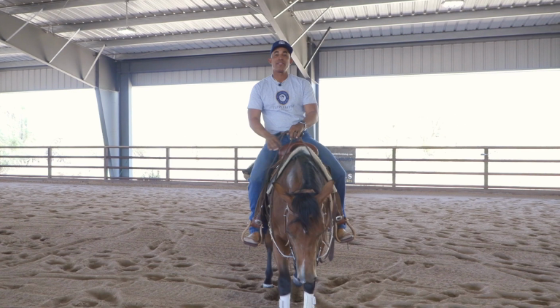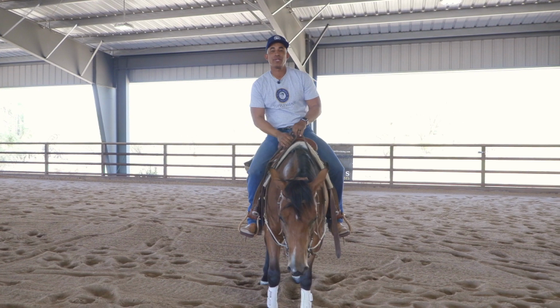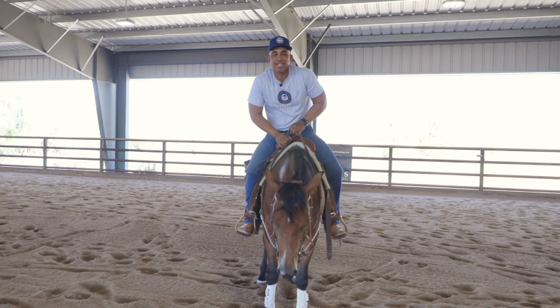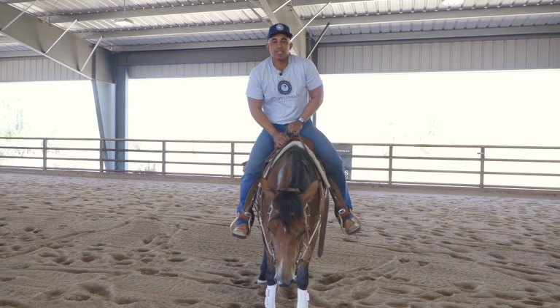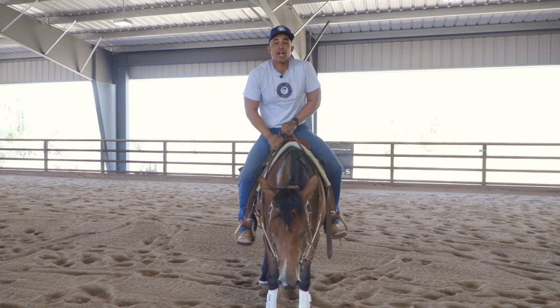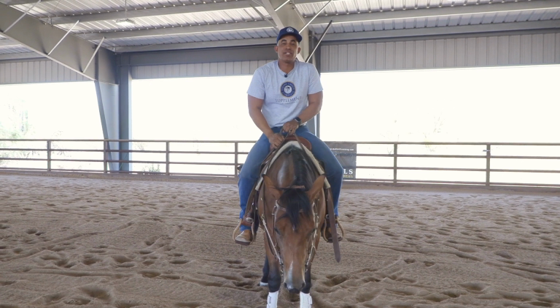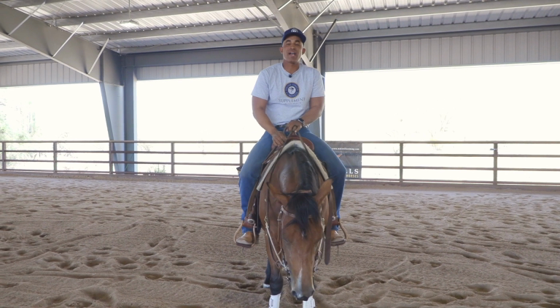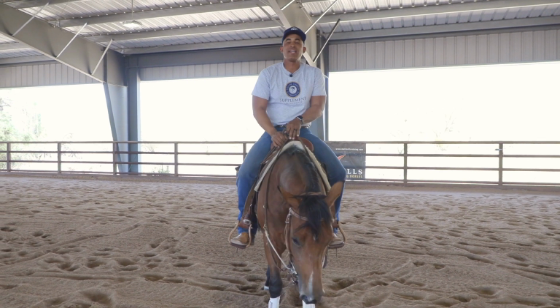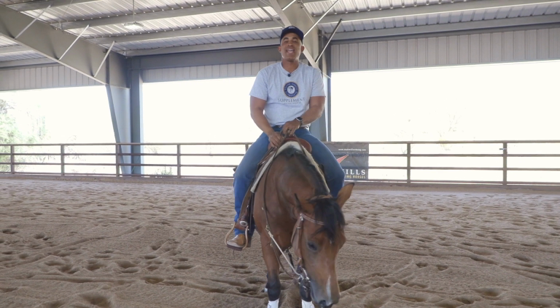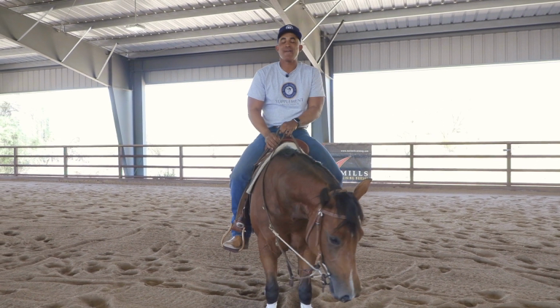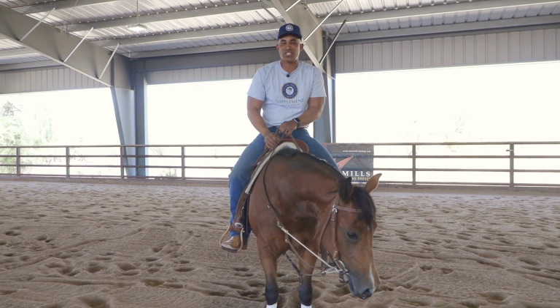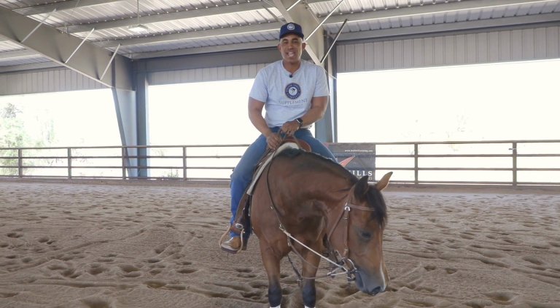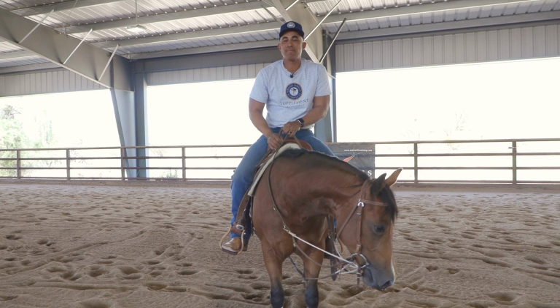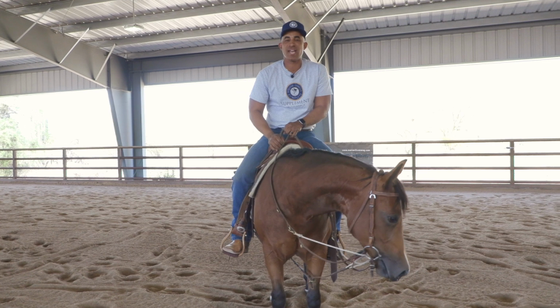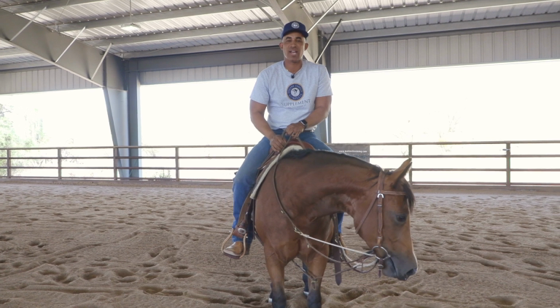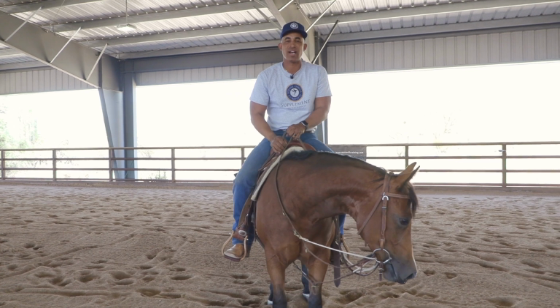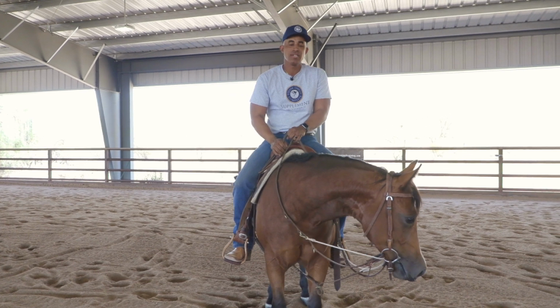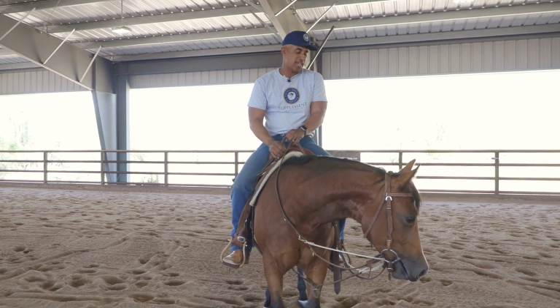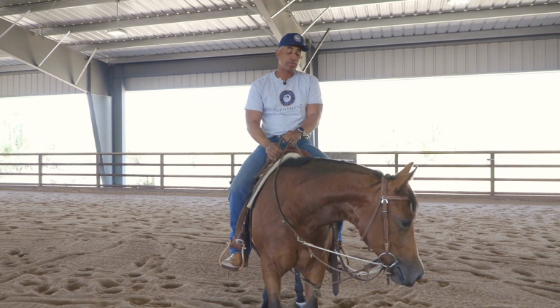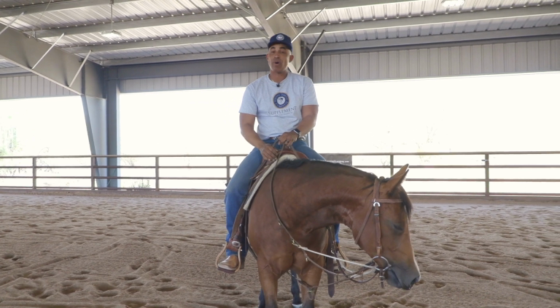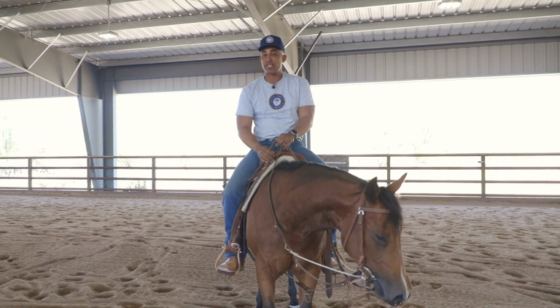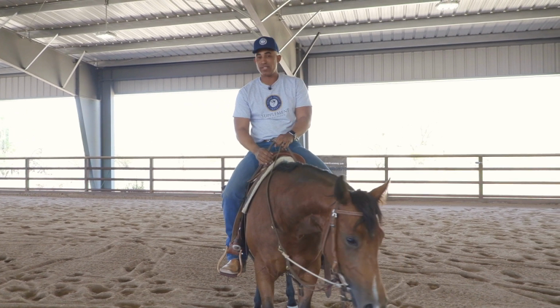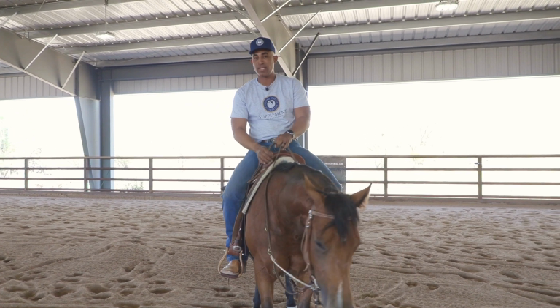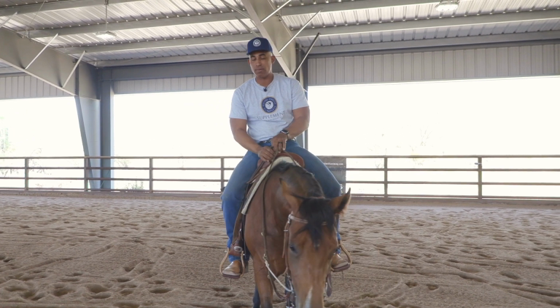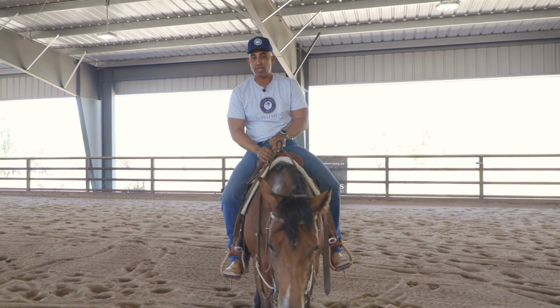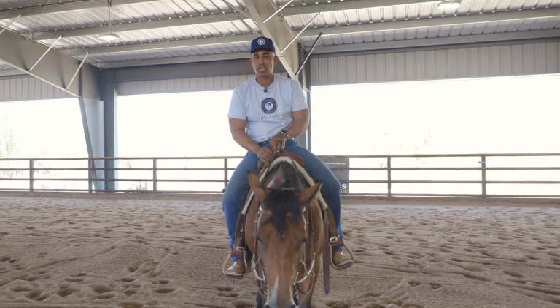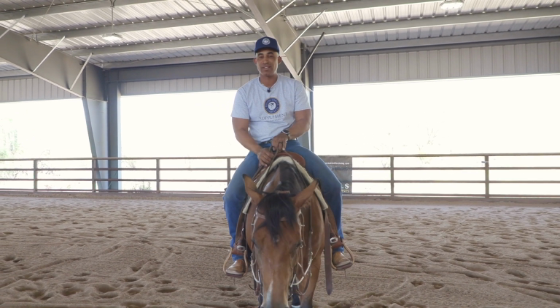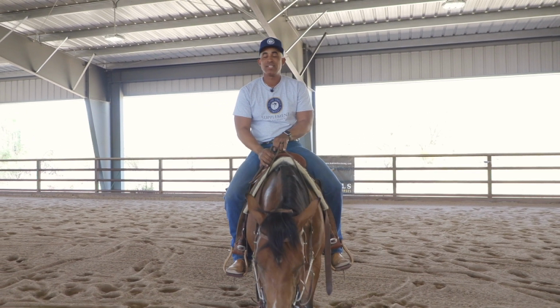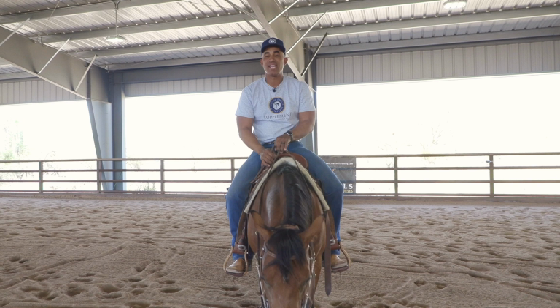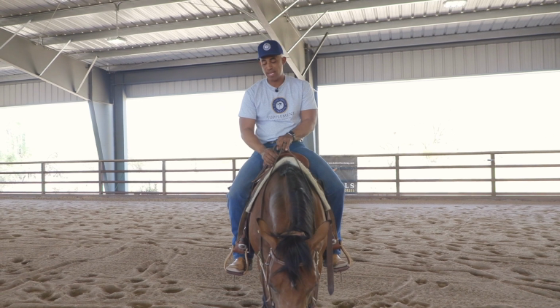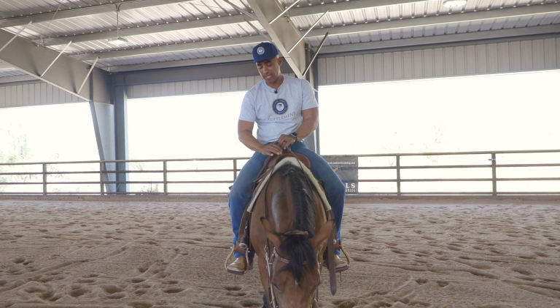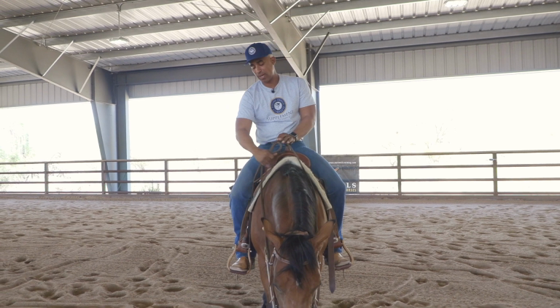This week's tip is brought to you by Andy Maschke, AMsaddles.com. The reason why is because the piece of equipment I'm going to talk about Andy made himself.